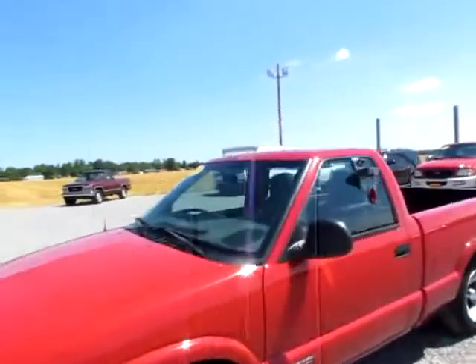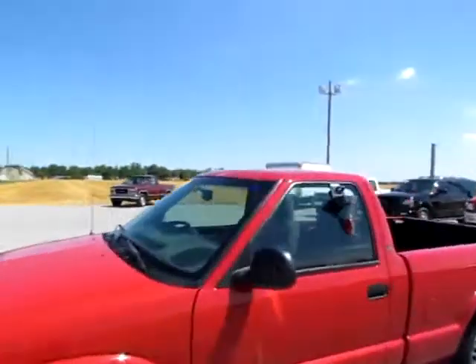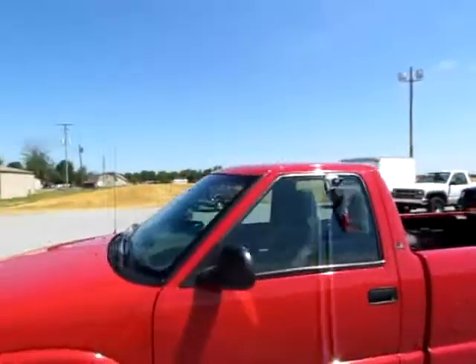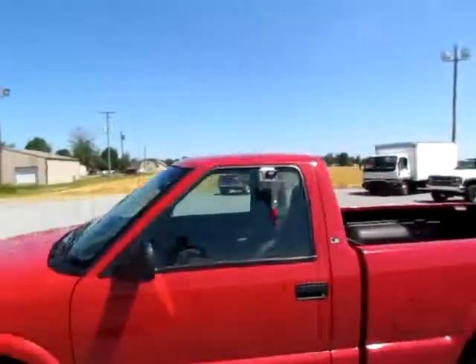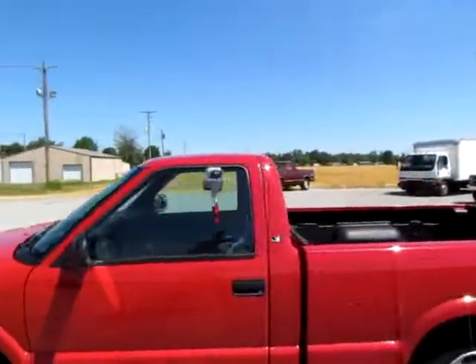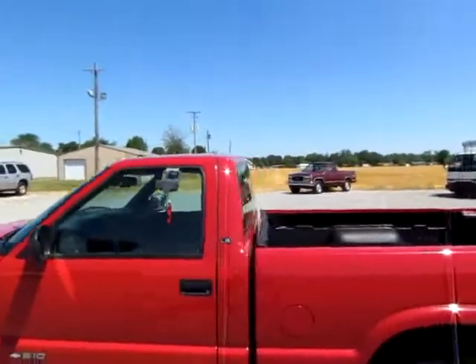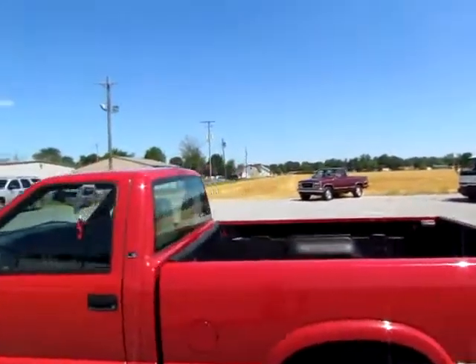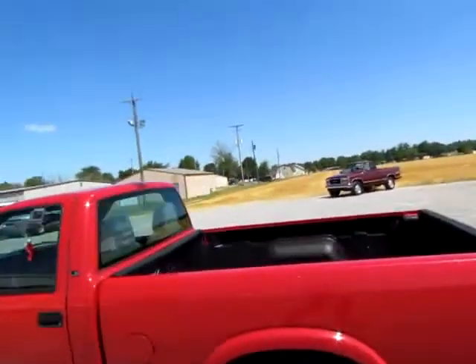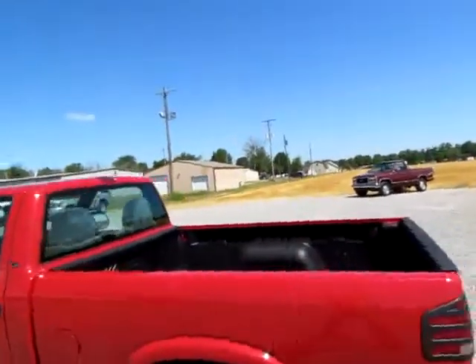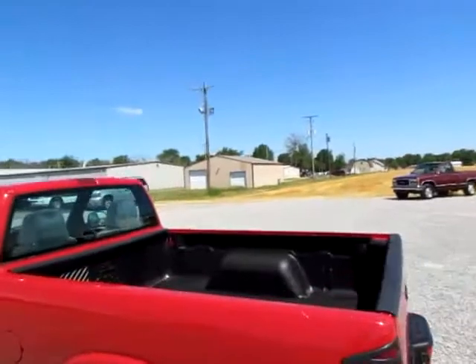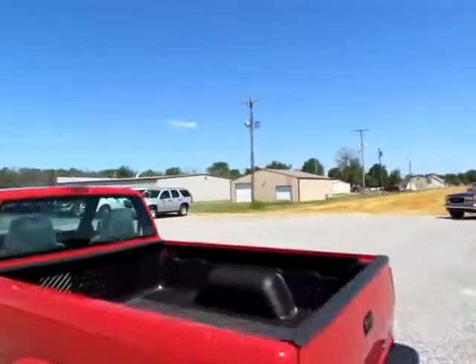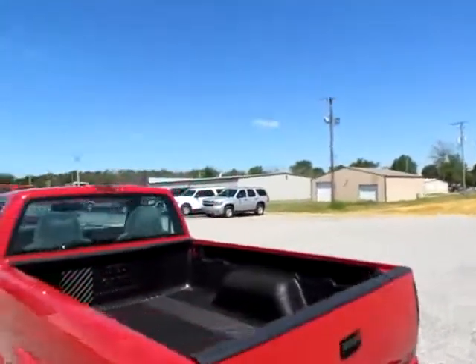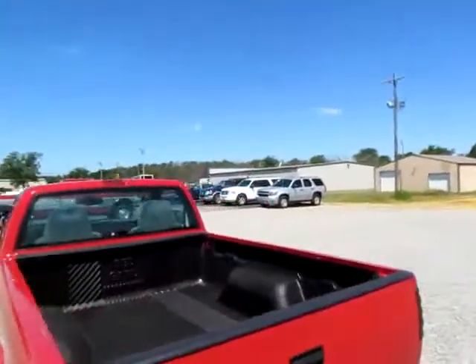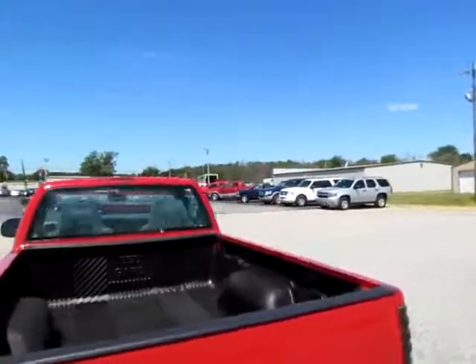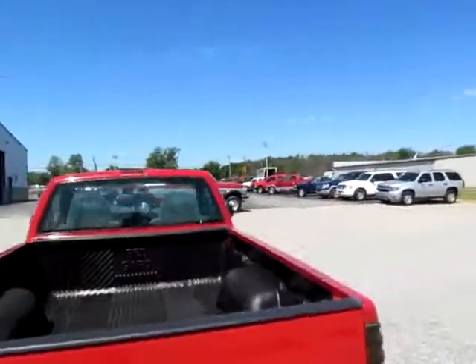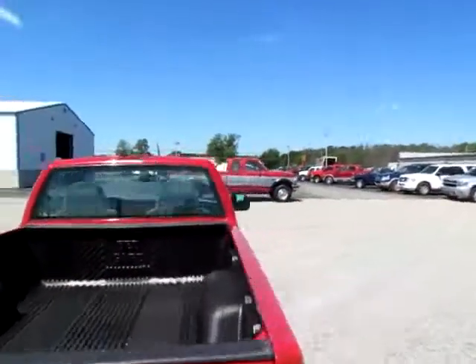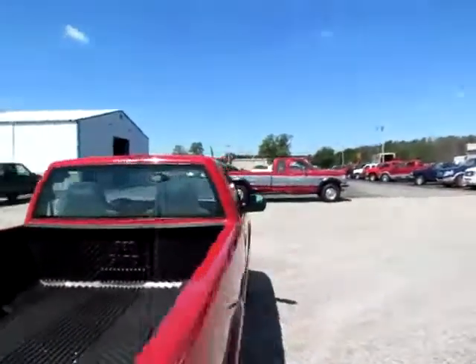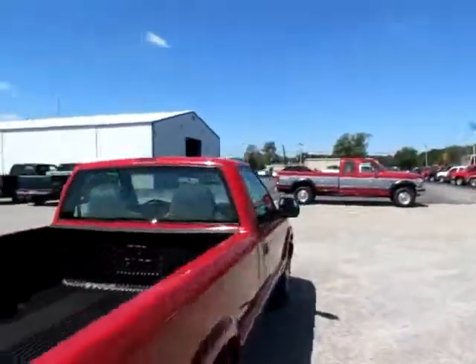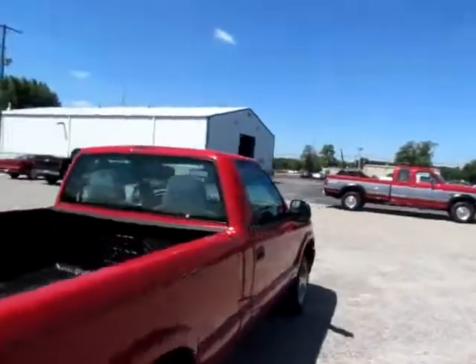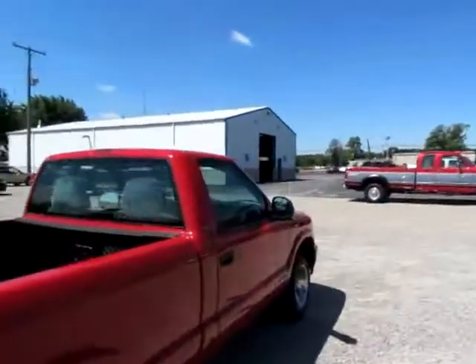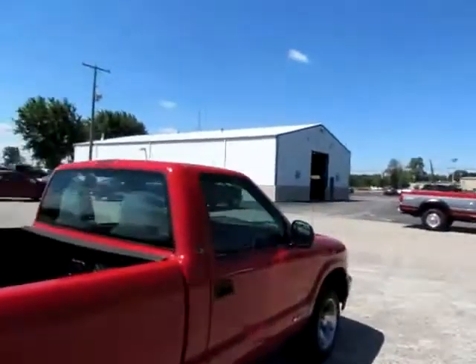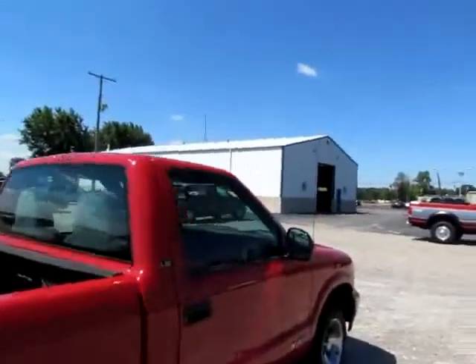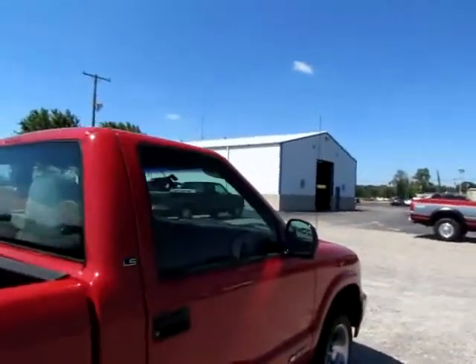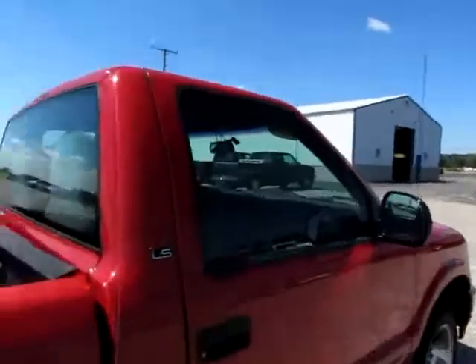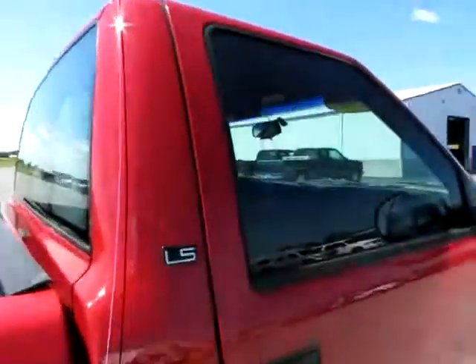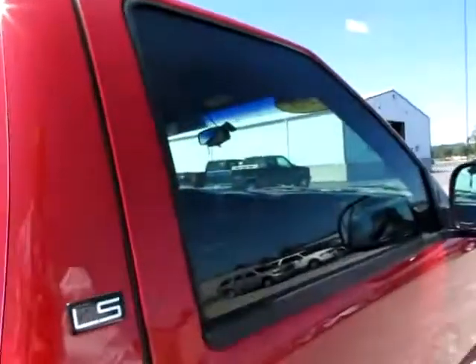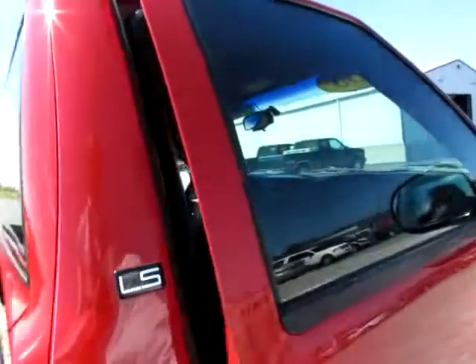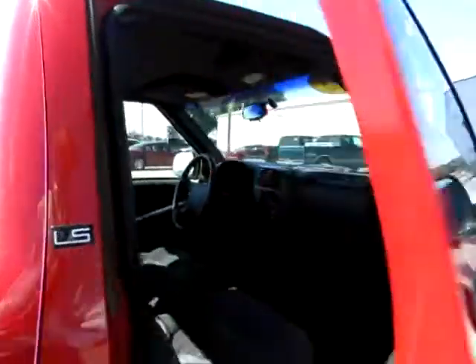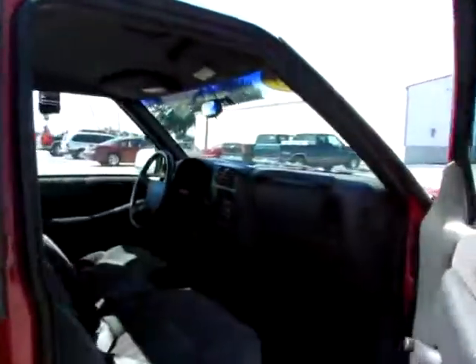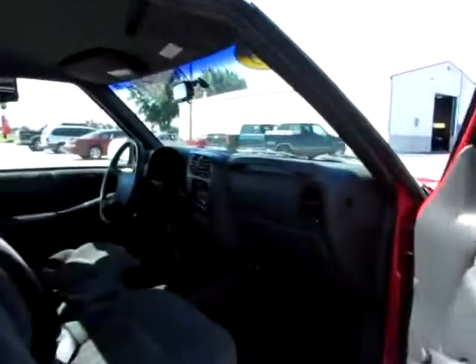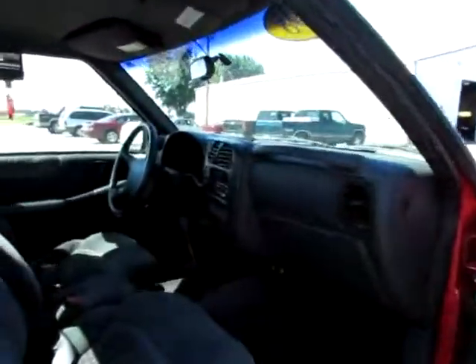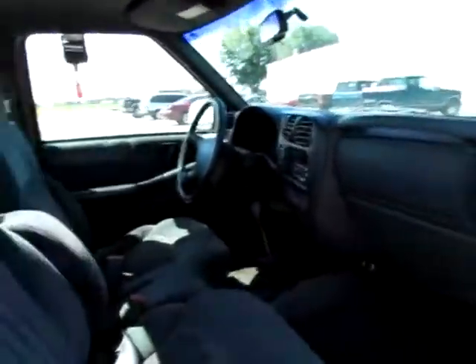This is a 1998 Chevrolet S10. It's an LS. I love the large mirrors — great for safety on the highways.